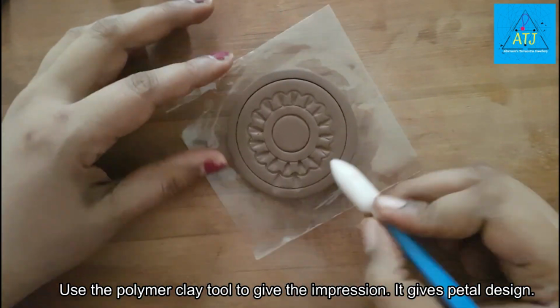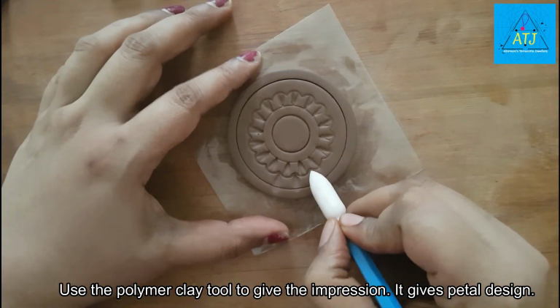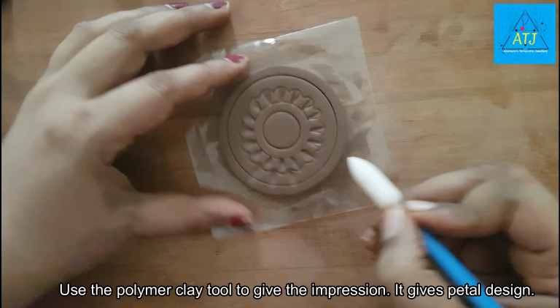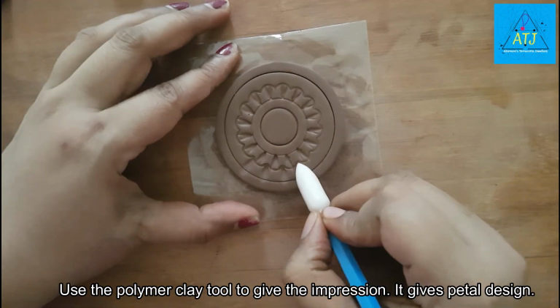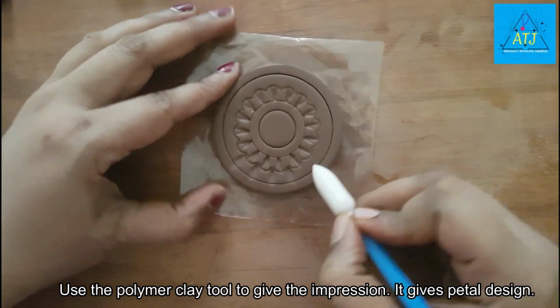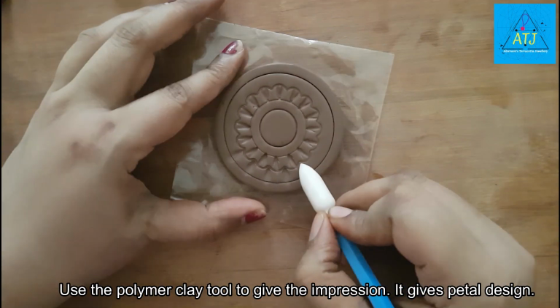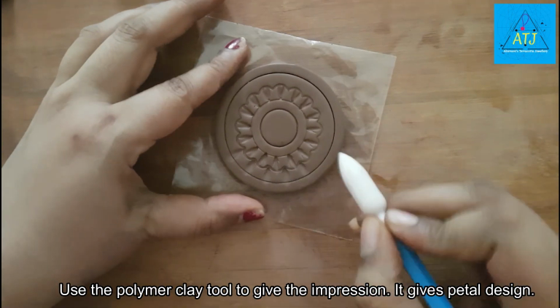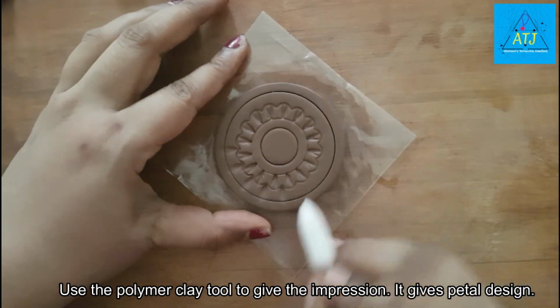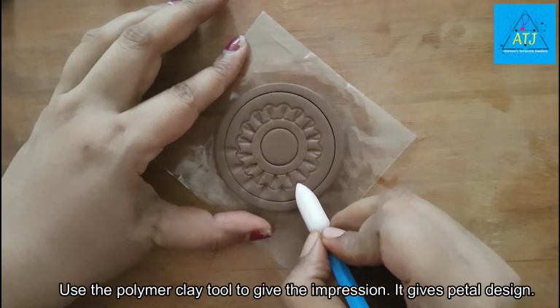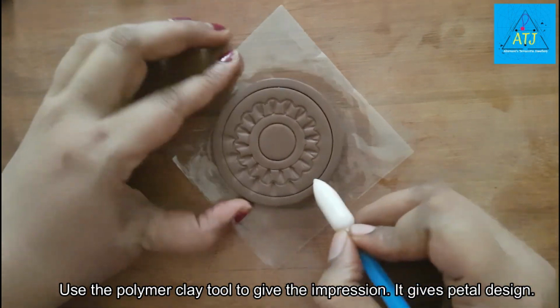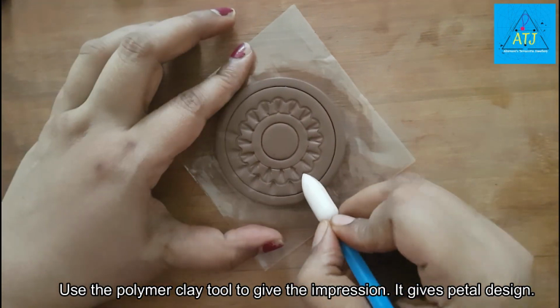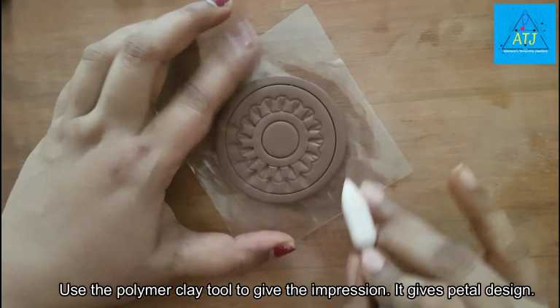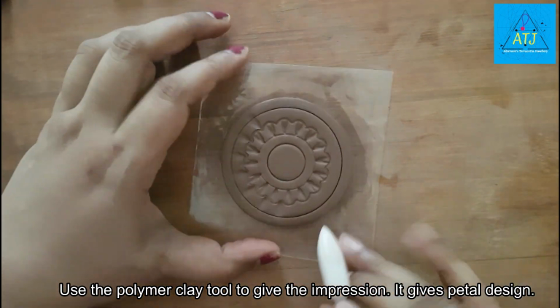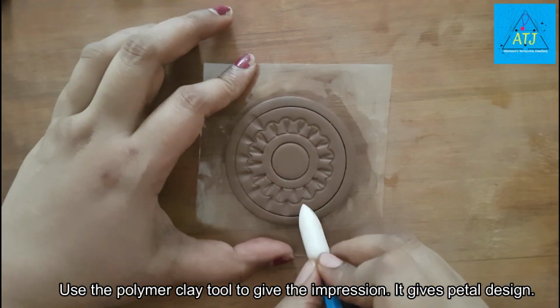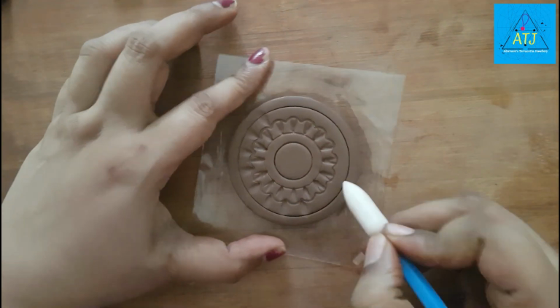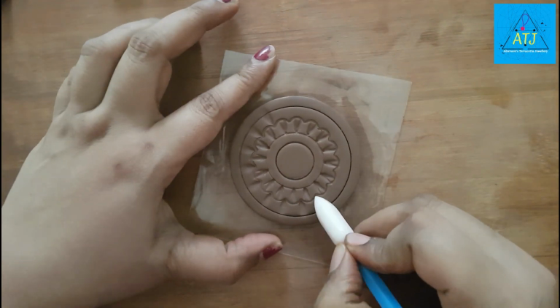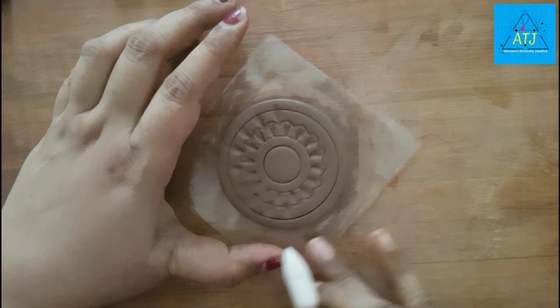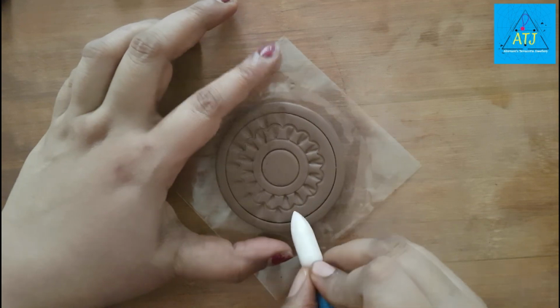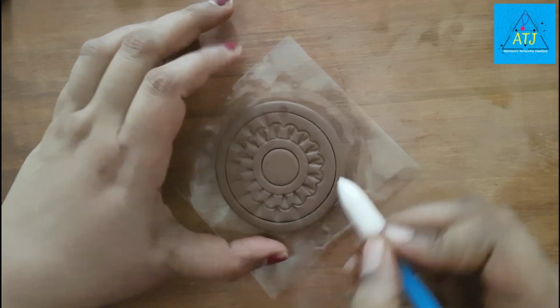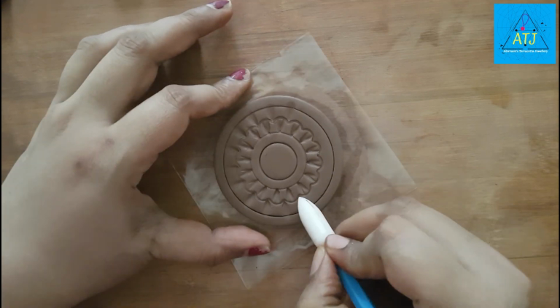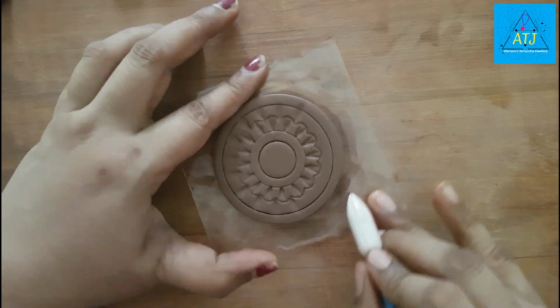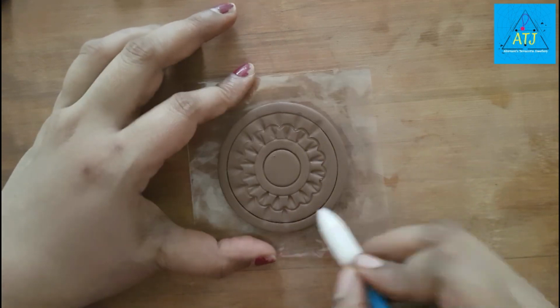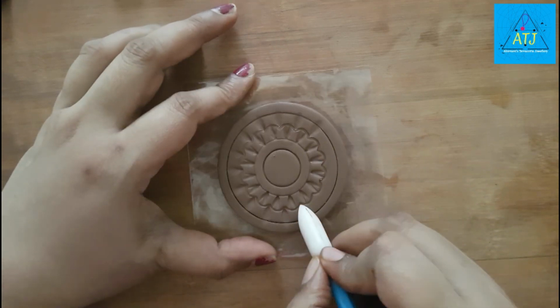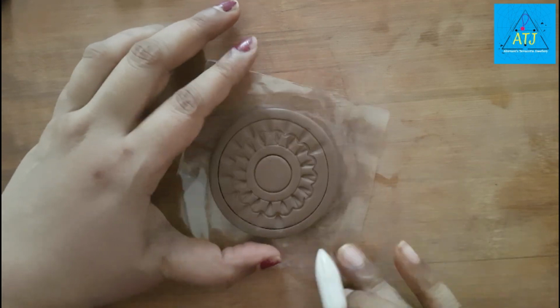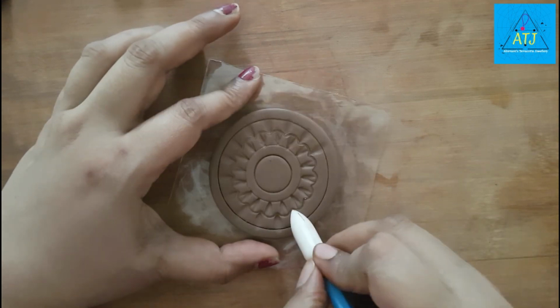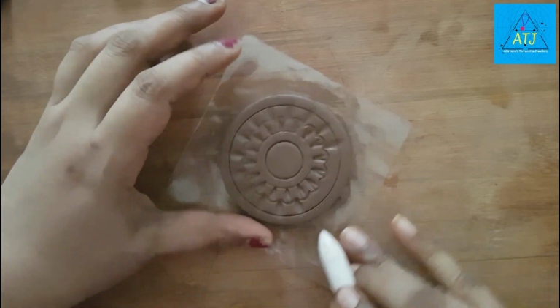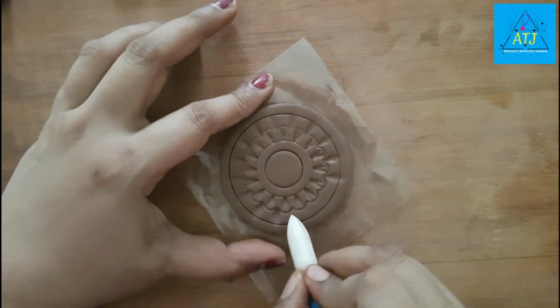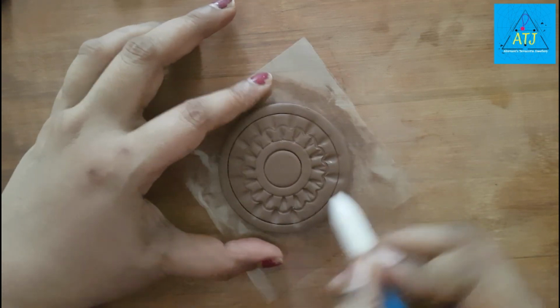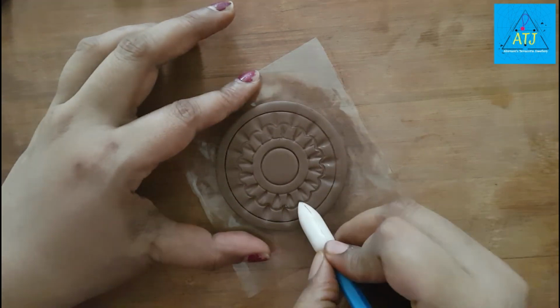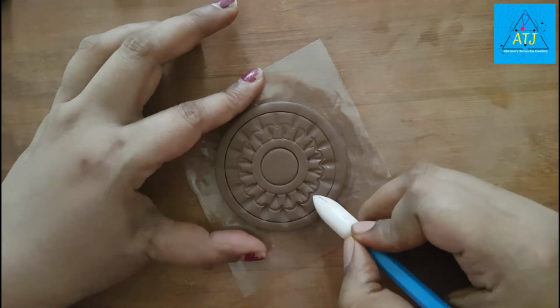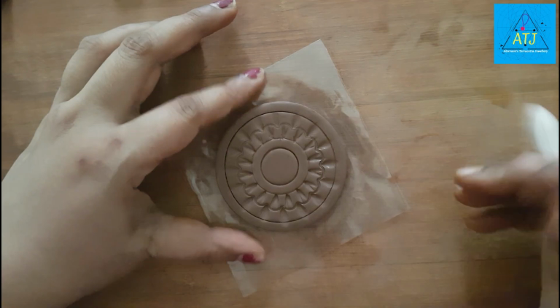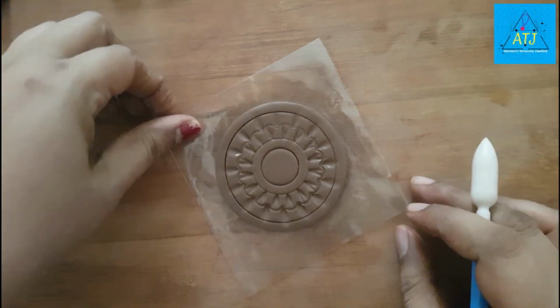We will make a petal shape. We will apply a little pressure on the shape and the size. I will use medium pressure. This is a small petal.